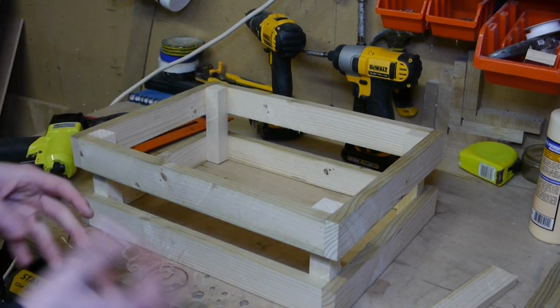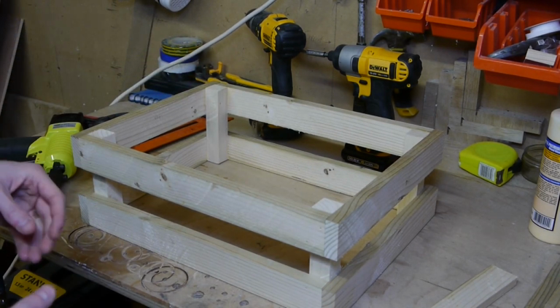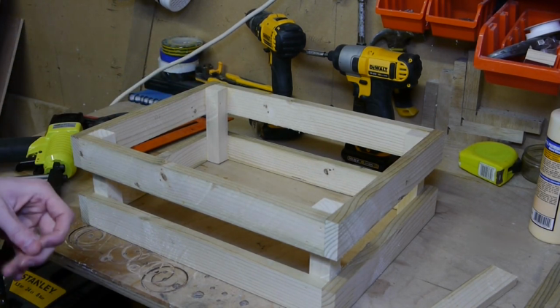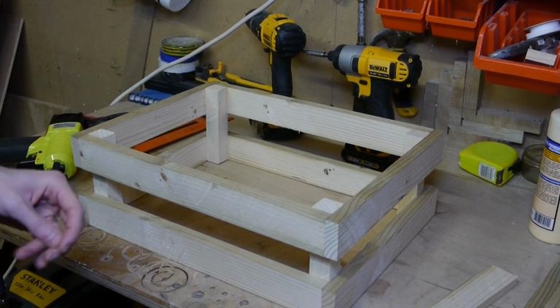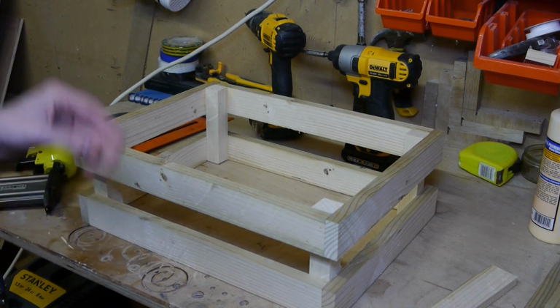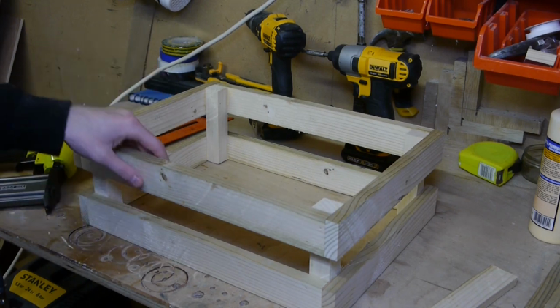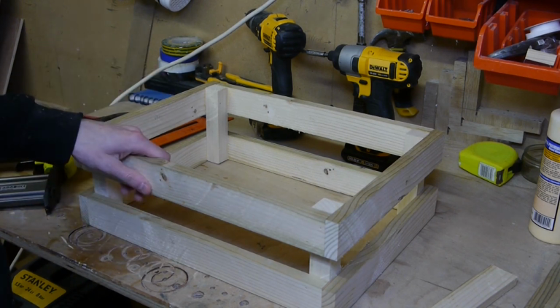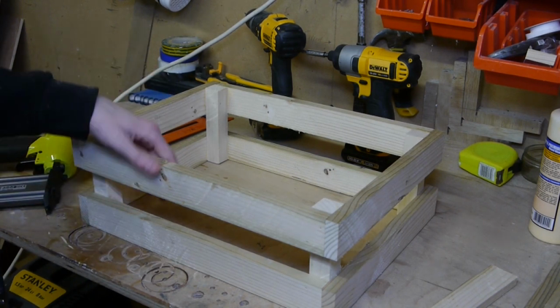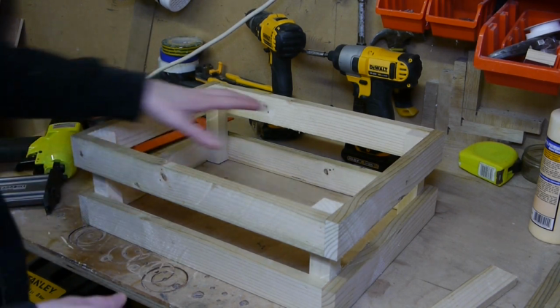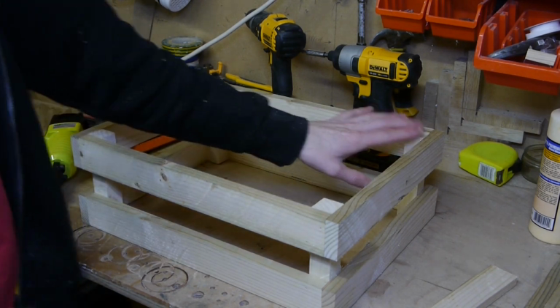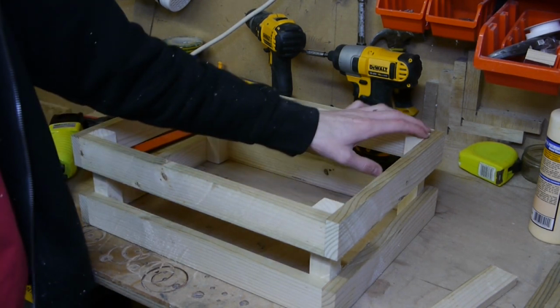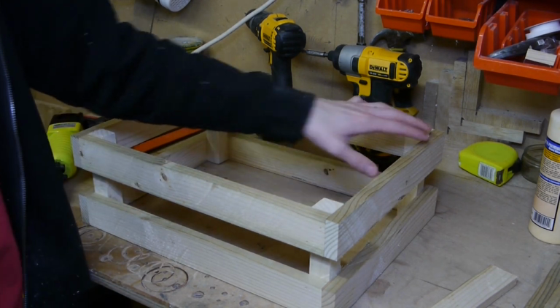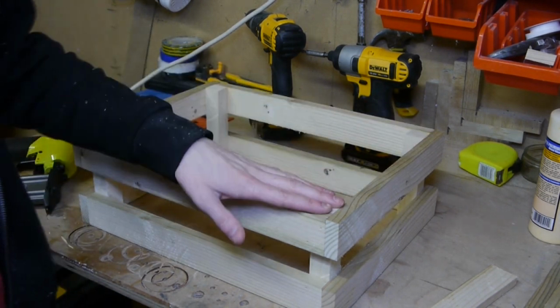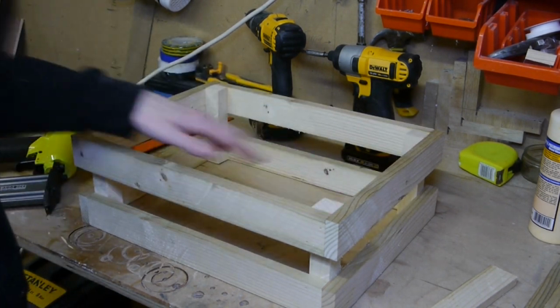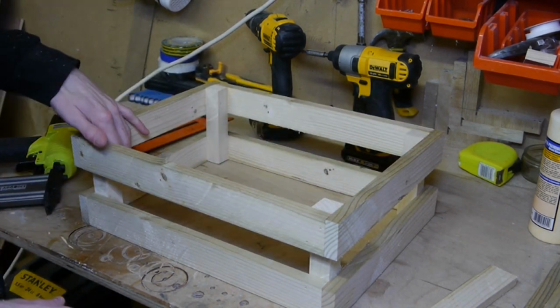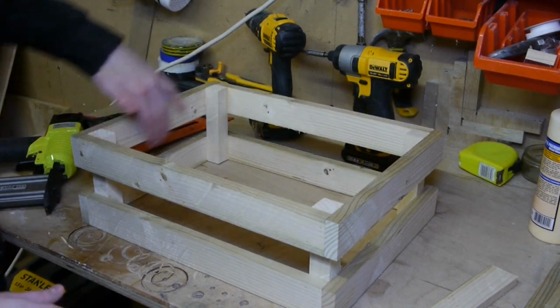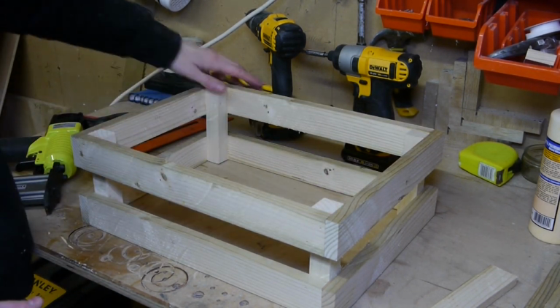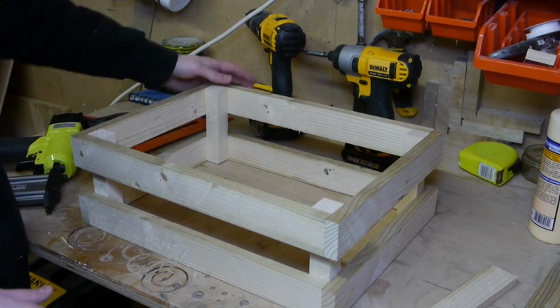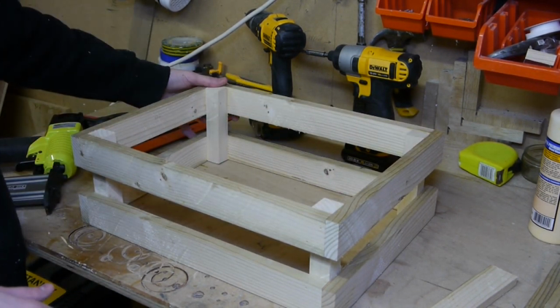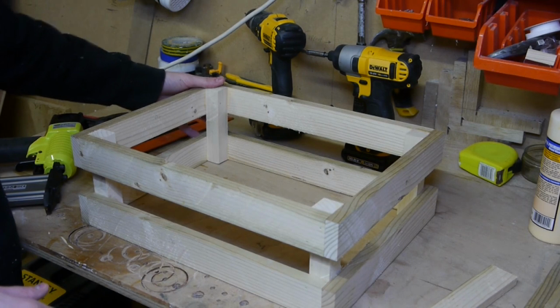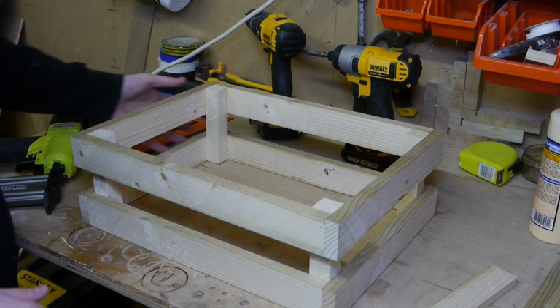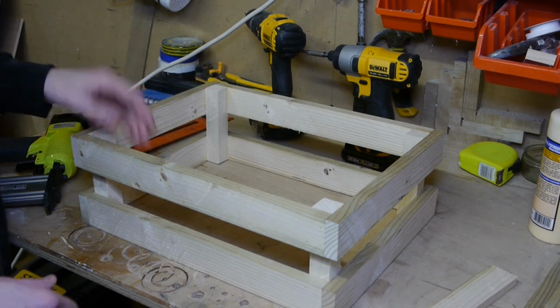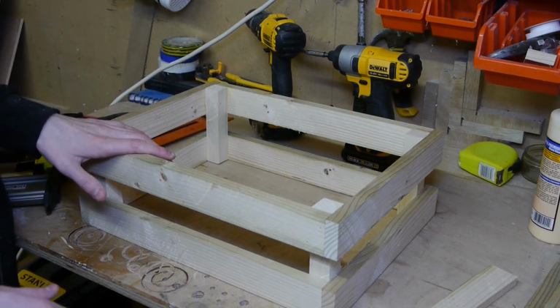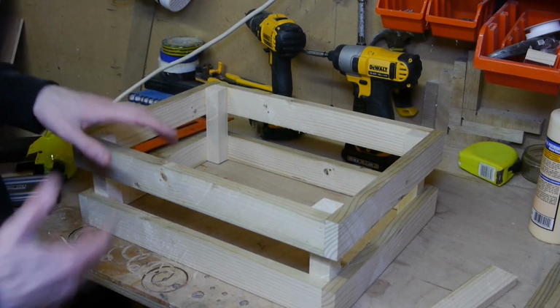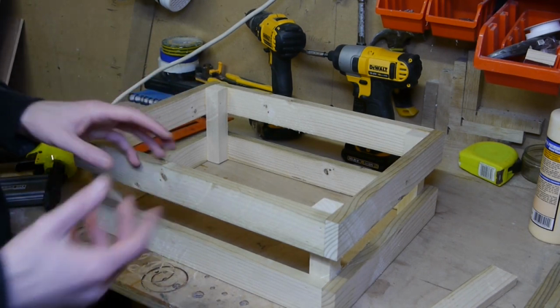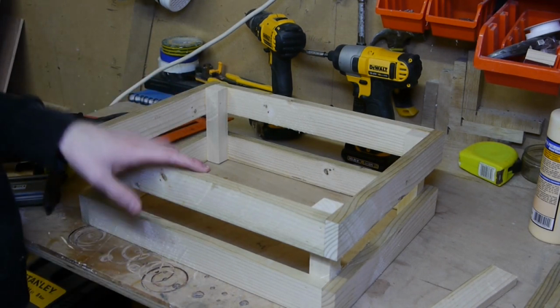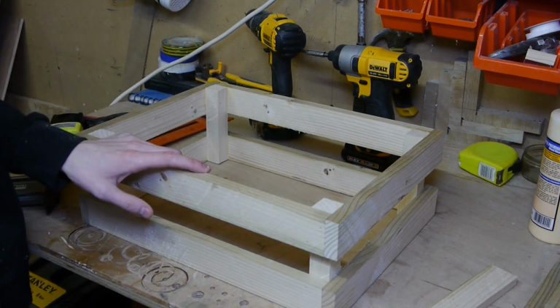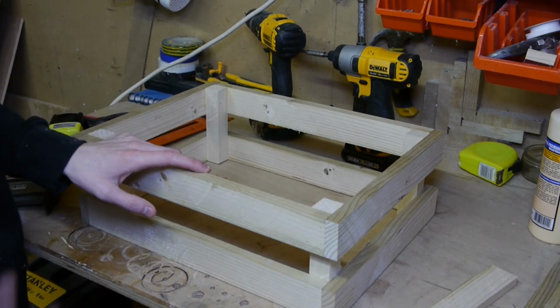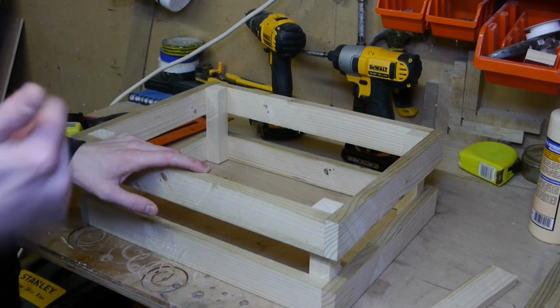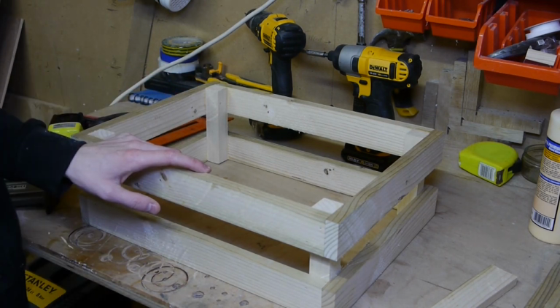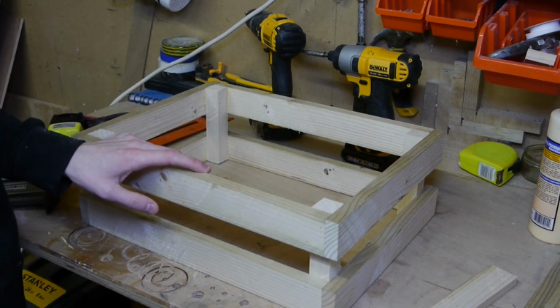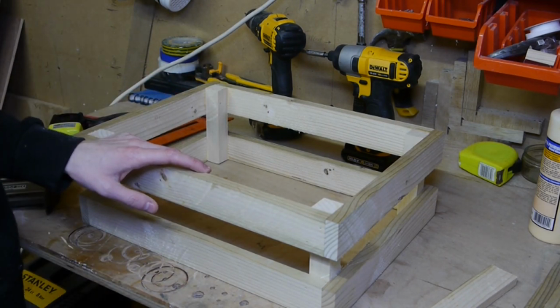As I'm going to be using this as a rustic hamper, I'm not going to put the base on. Instead I'm going to put a fabric over the sides and that'll make it look a bit nicer, so we'll get on with that.